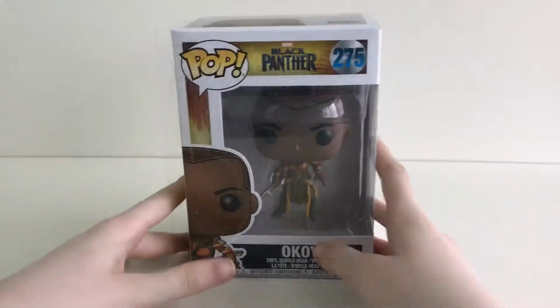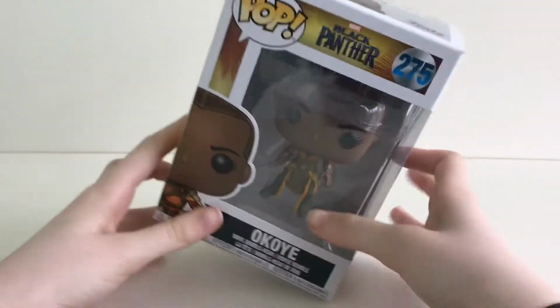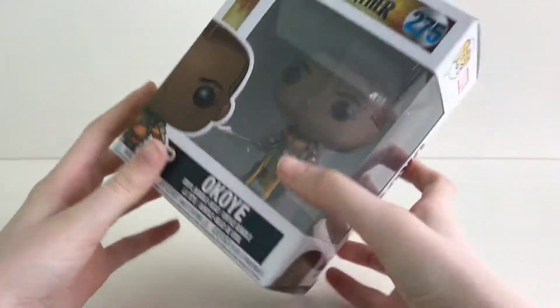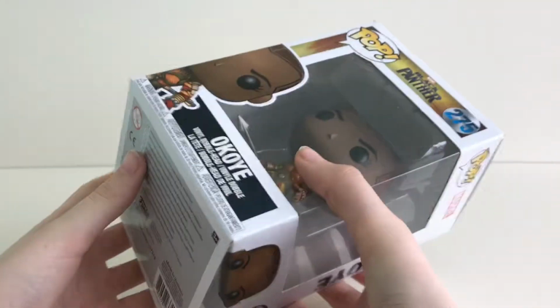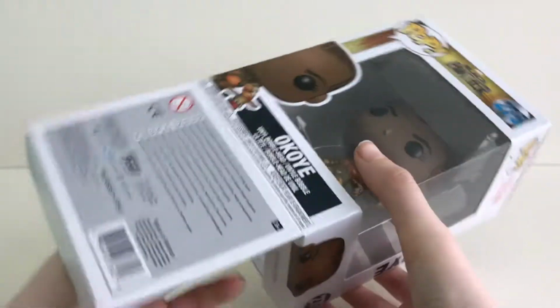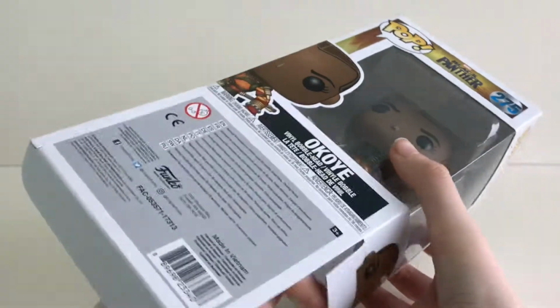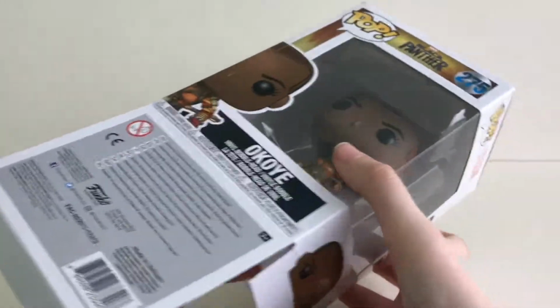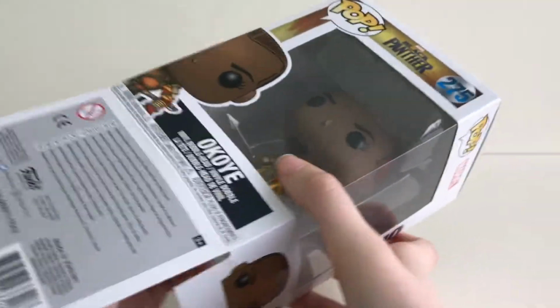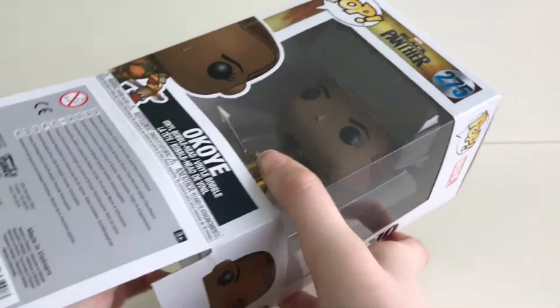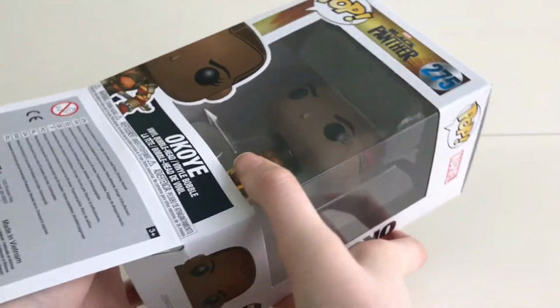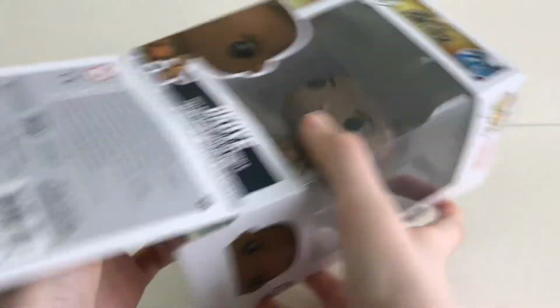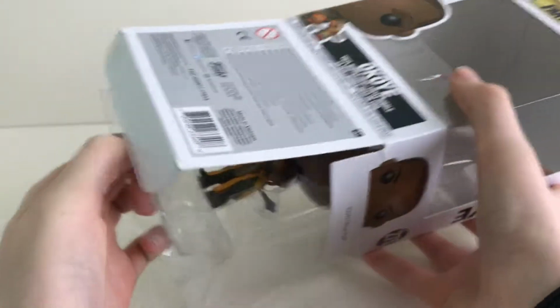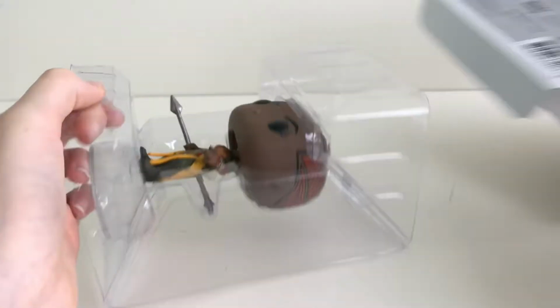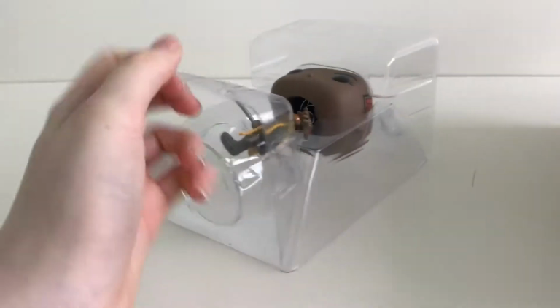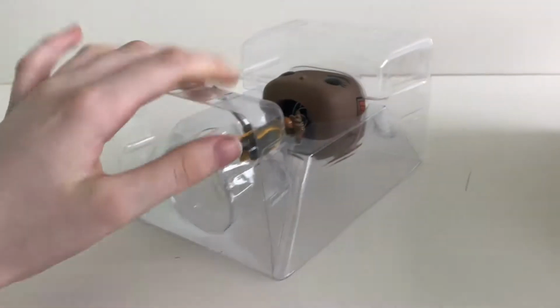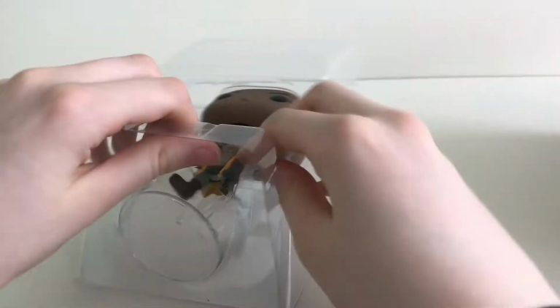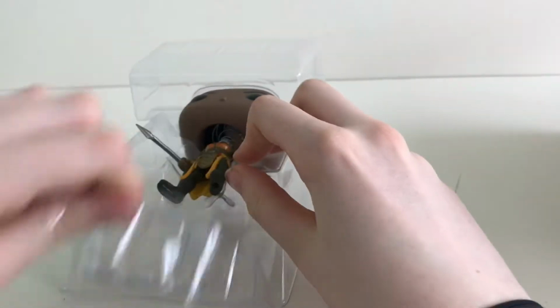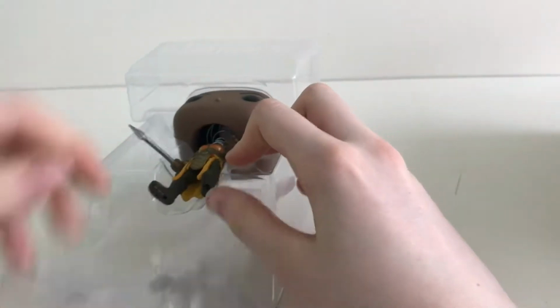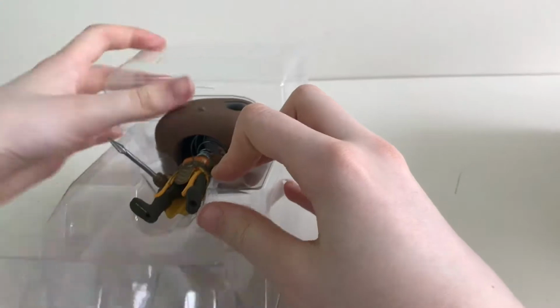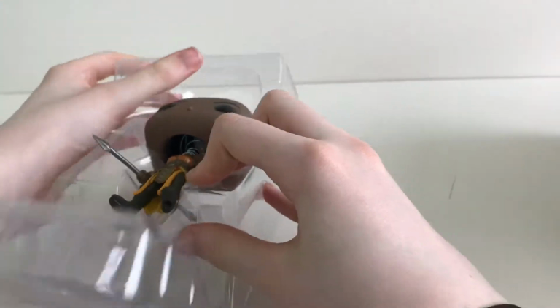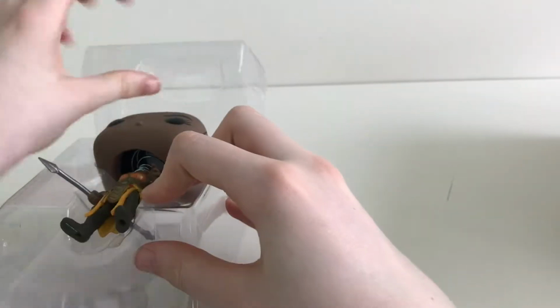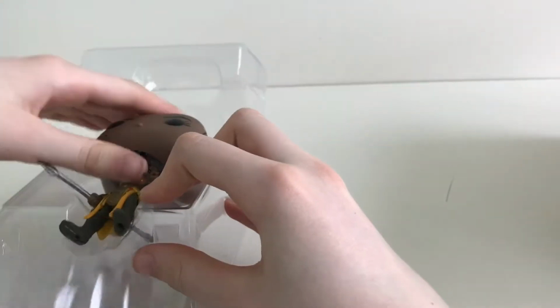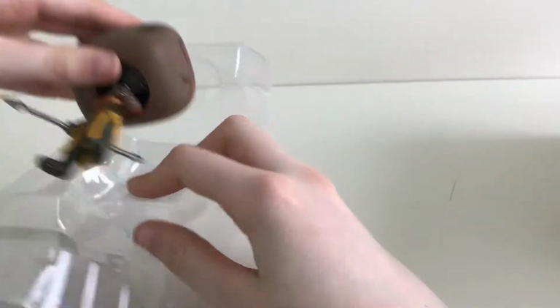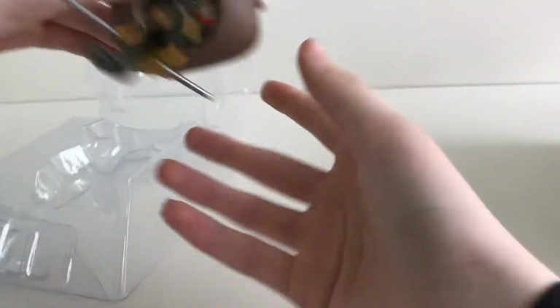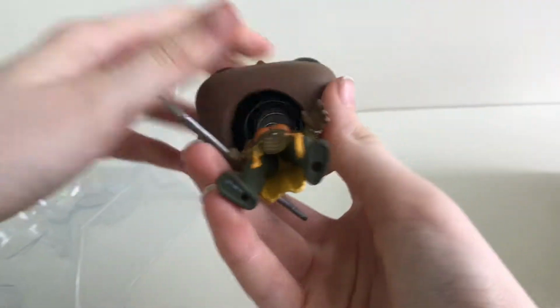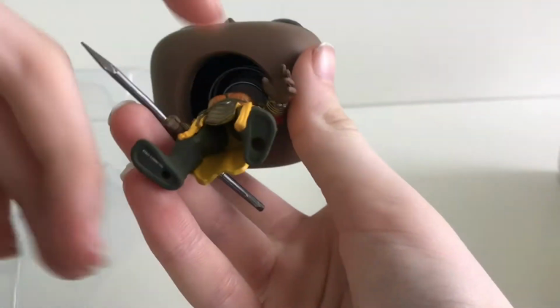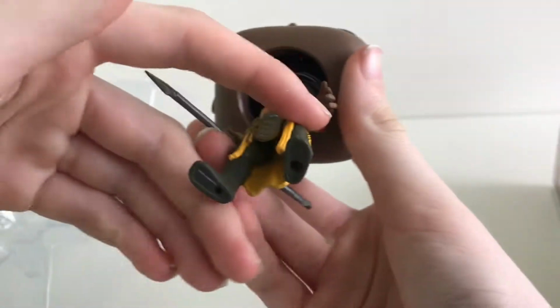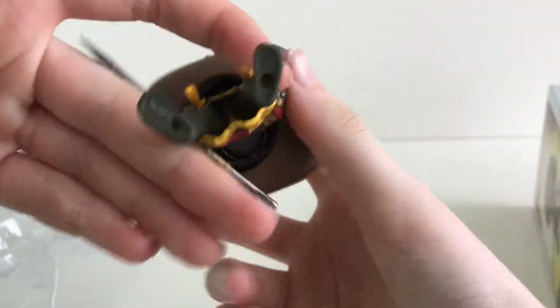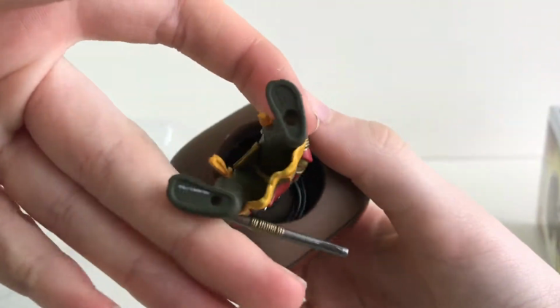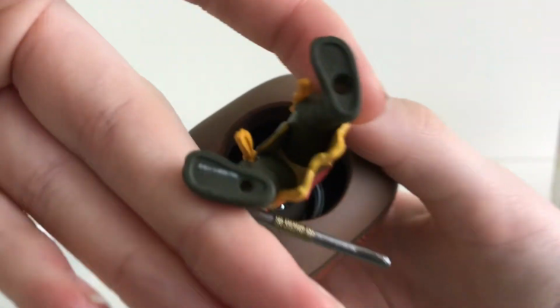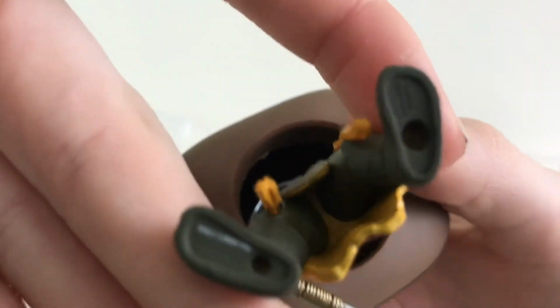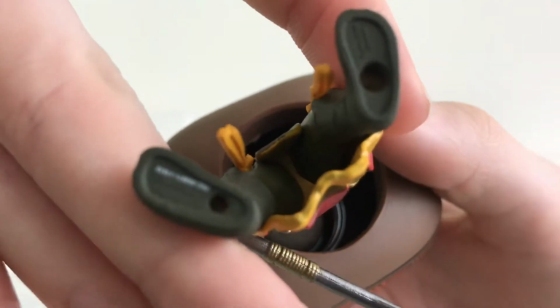Now let's open the box. As we pull her out, you can see the stamp on the bottom of her feet.